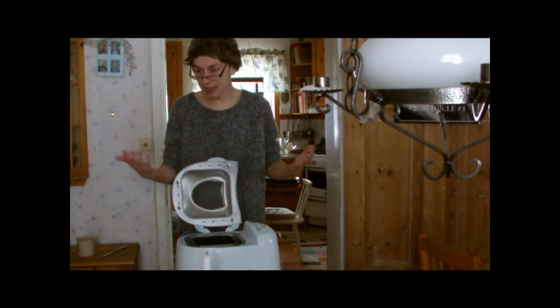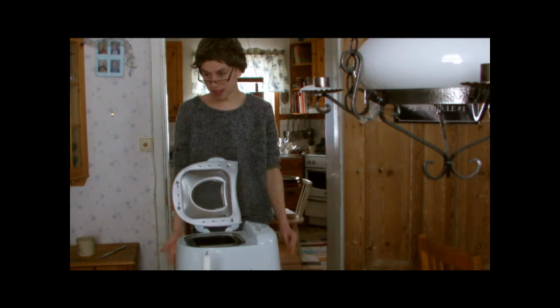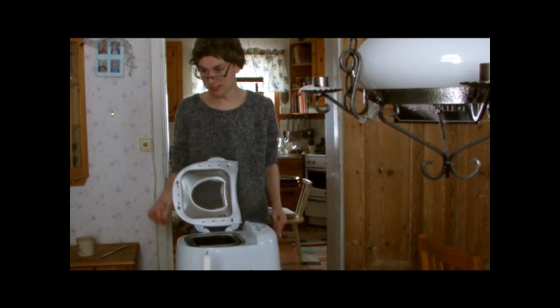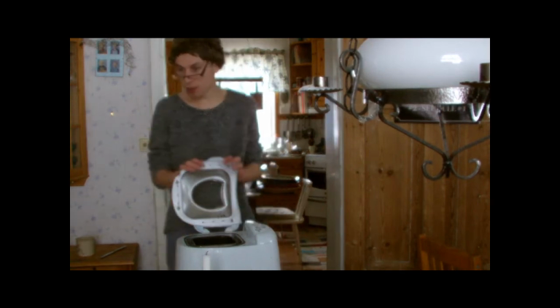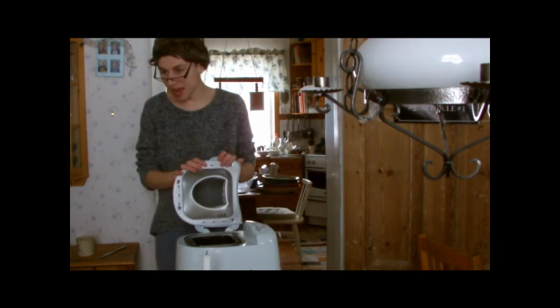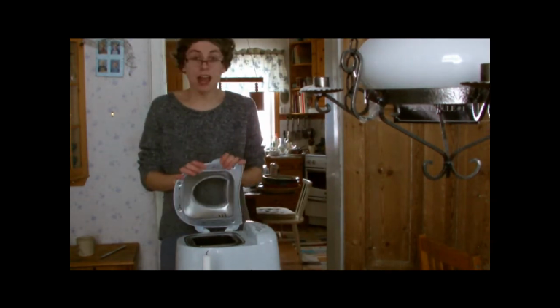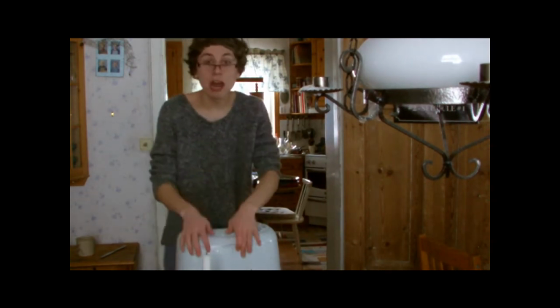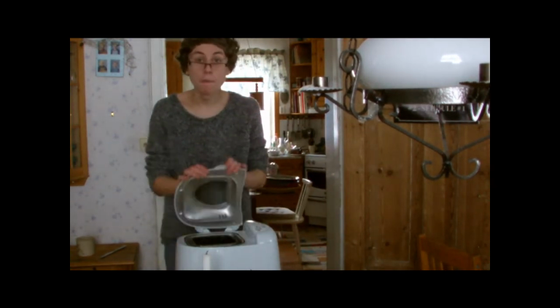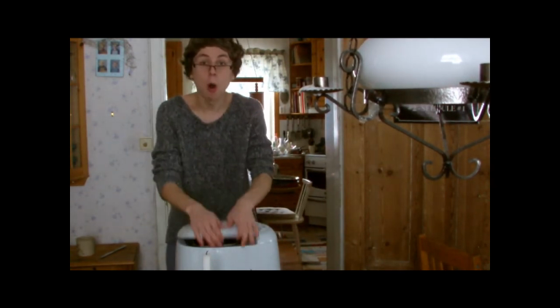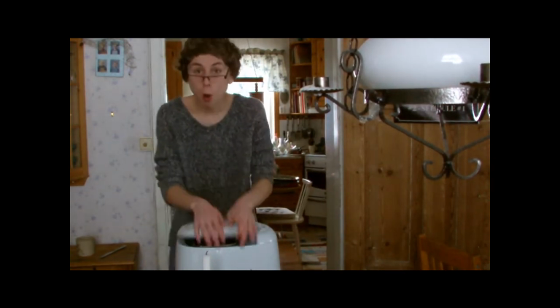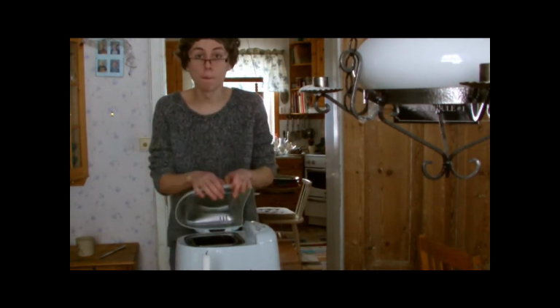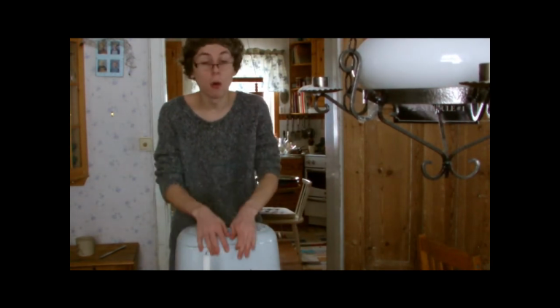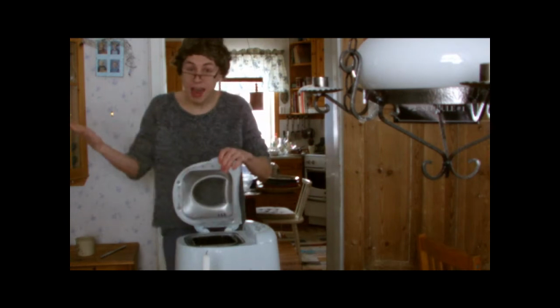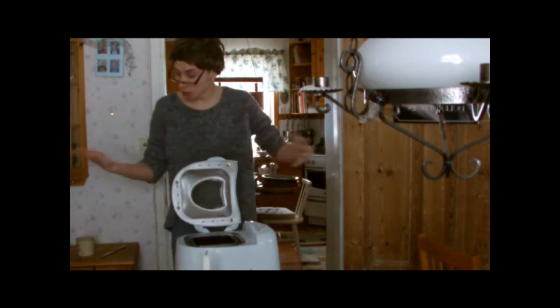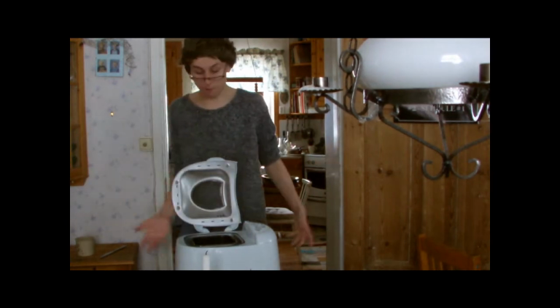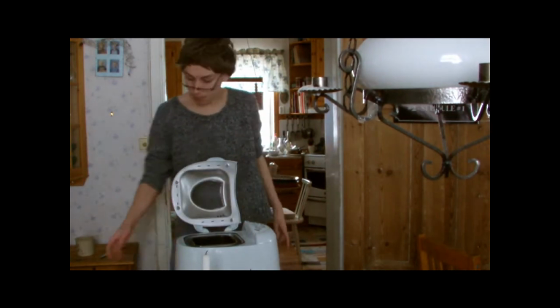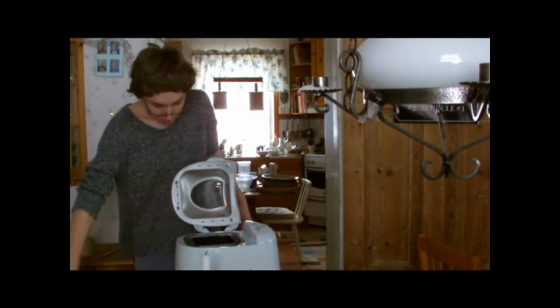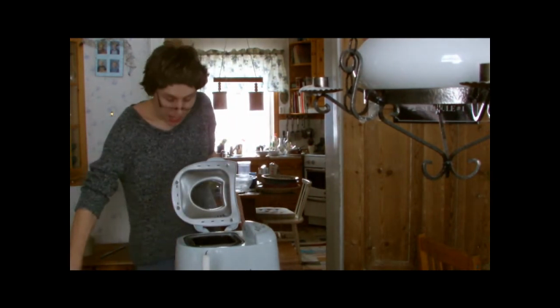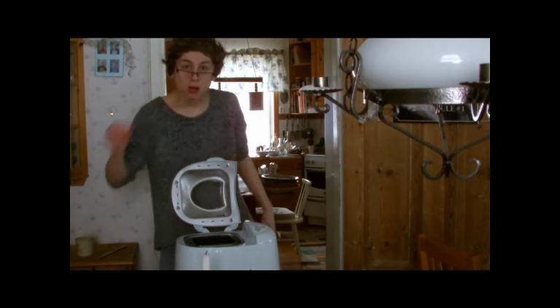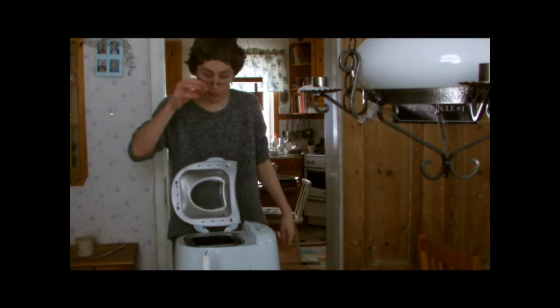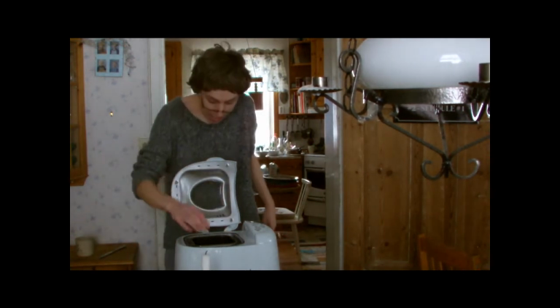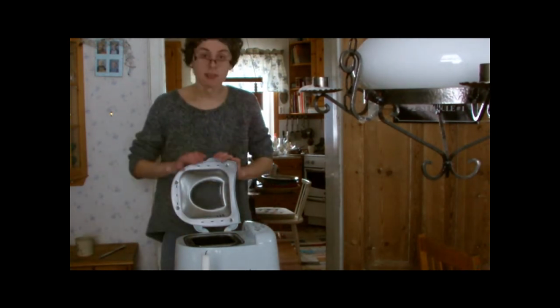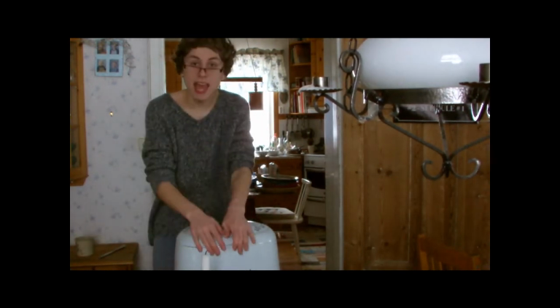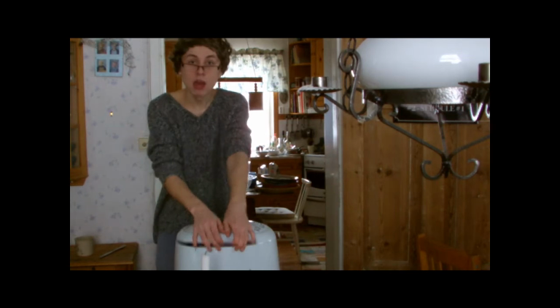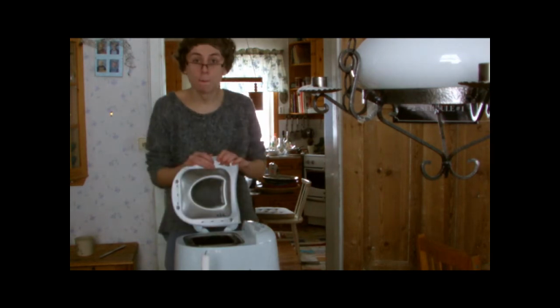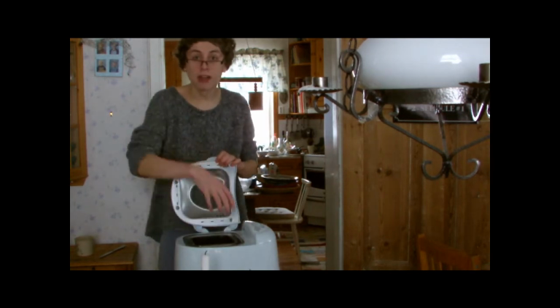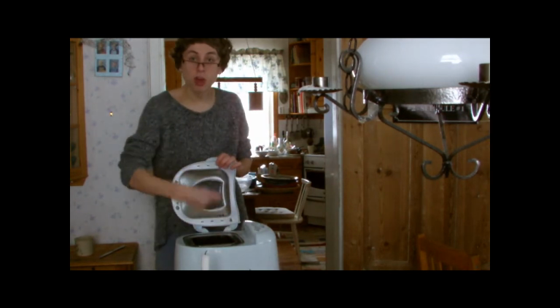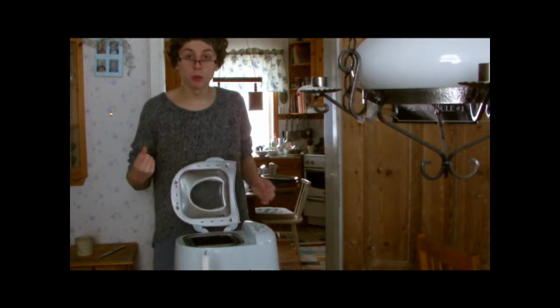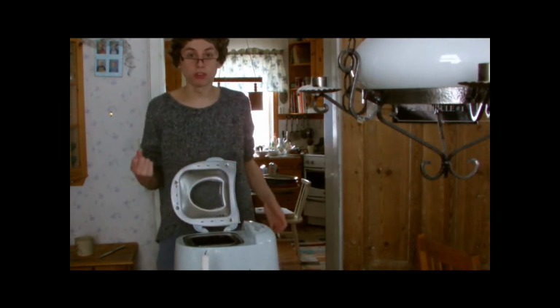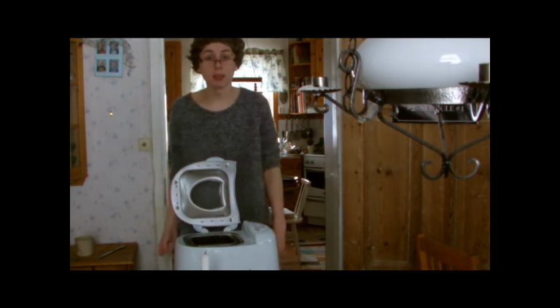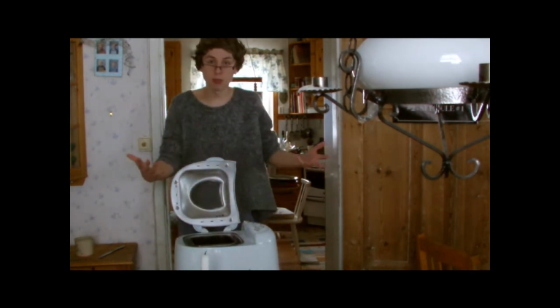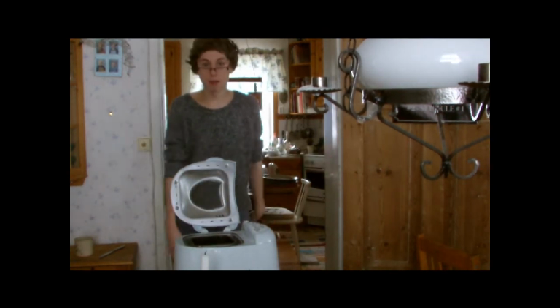Helt fantastiskt. Och det bästa är att man kan göra det om och om igen utan några problem. Minsta lilla grönsaken. Ner. Stäng. Öppna. Ta ut godsaken utan några problem.